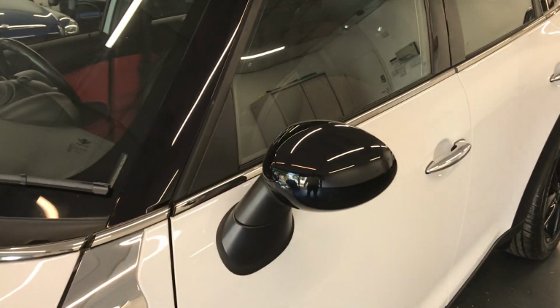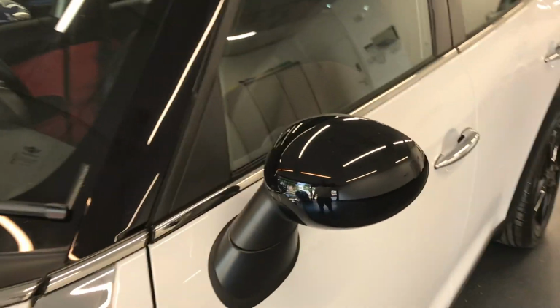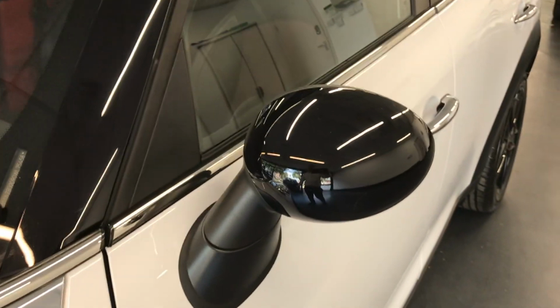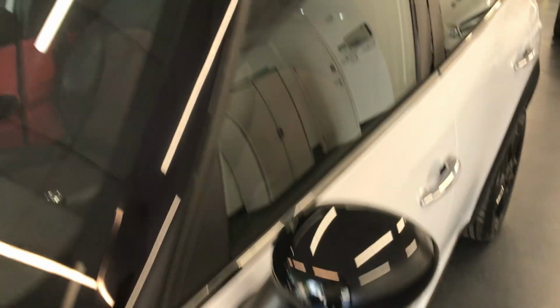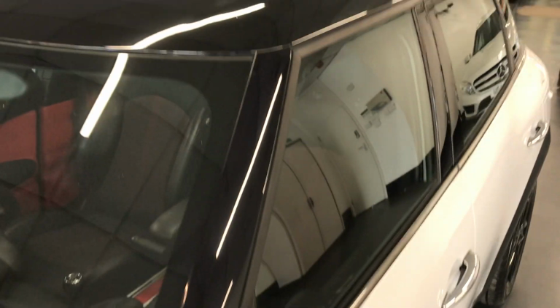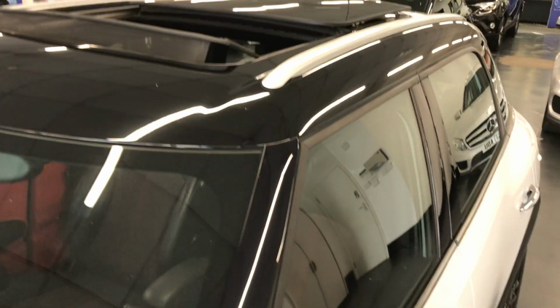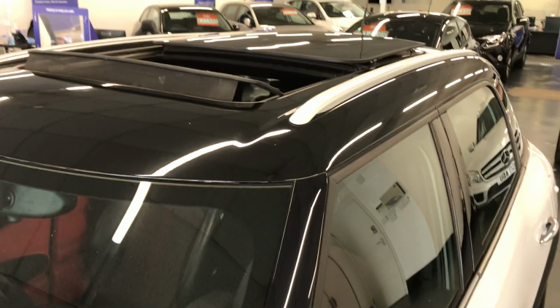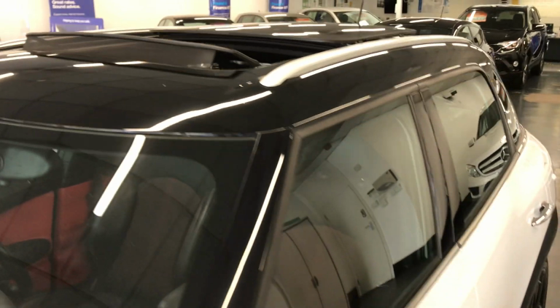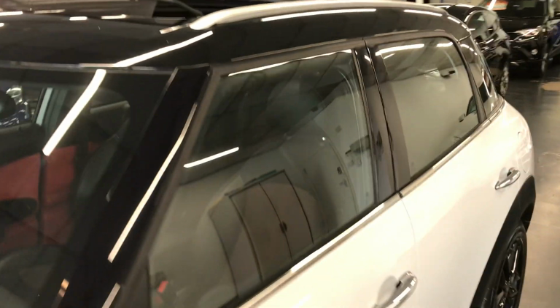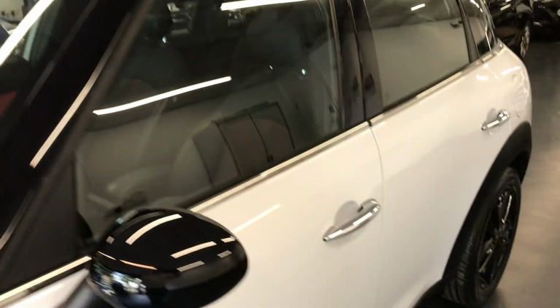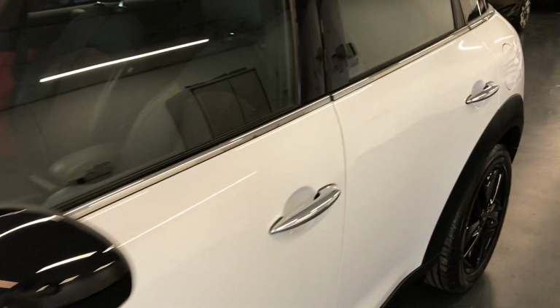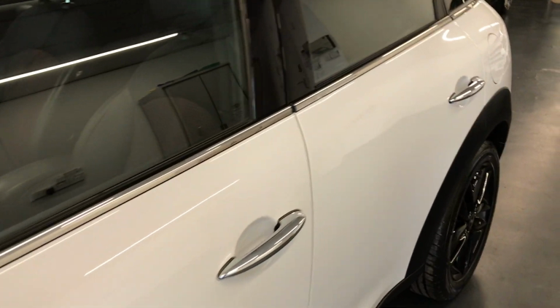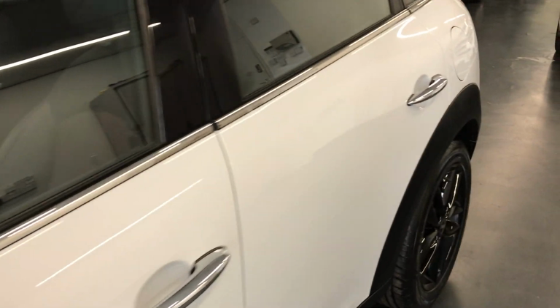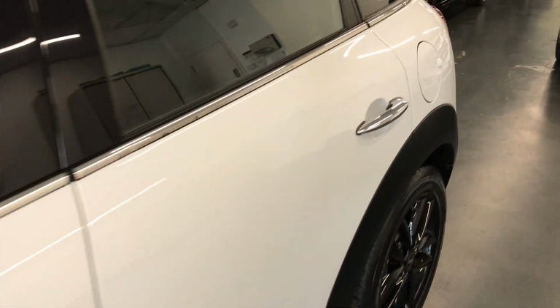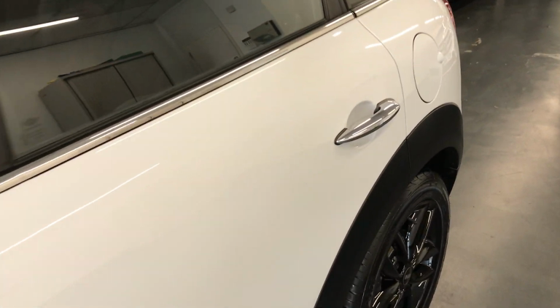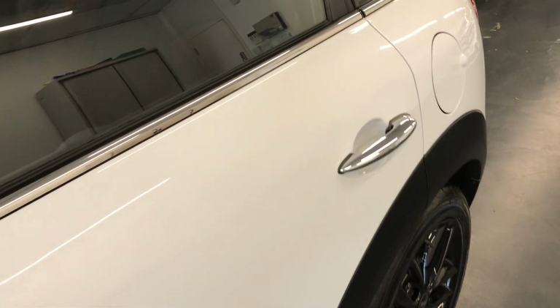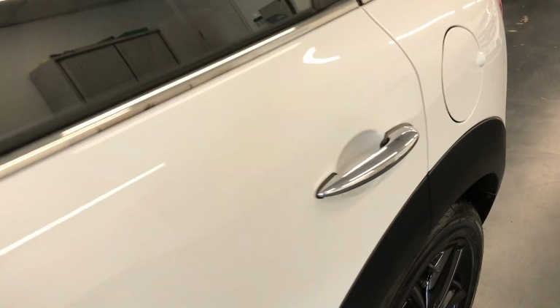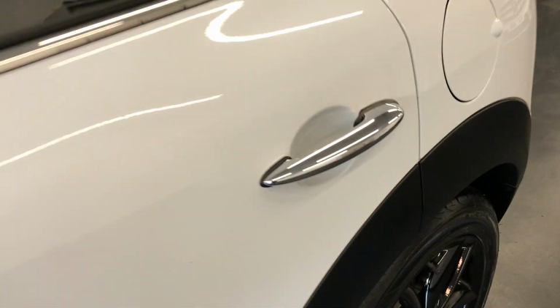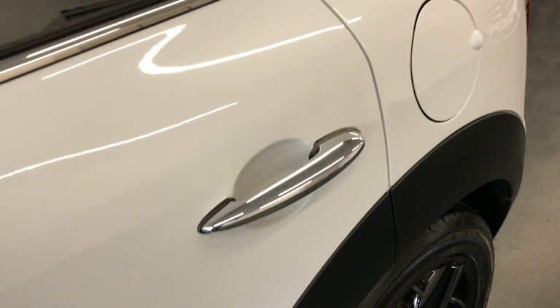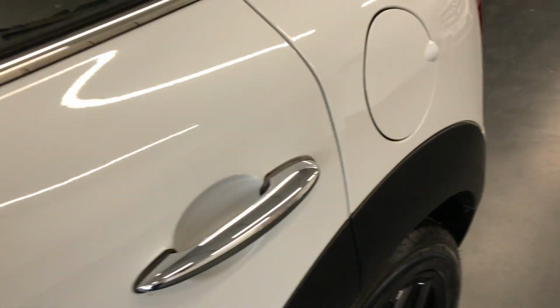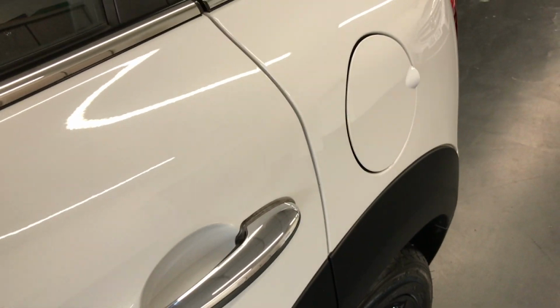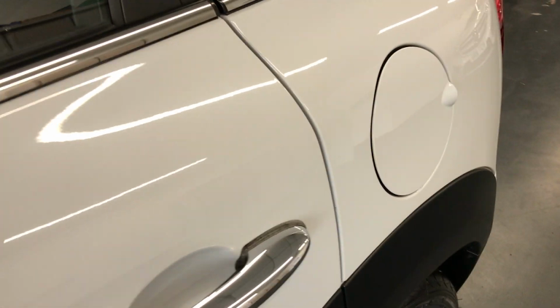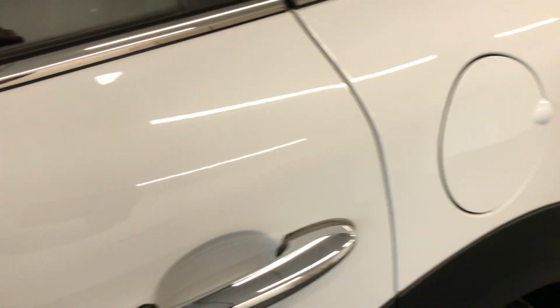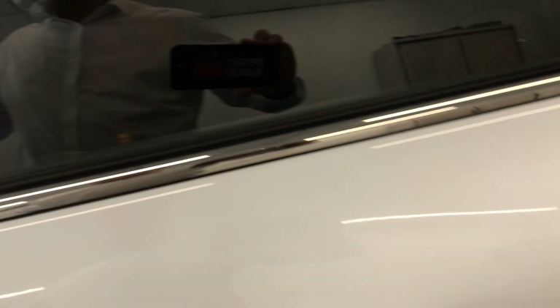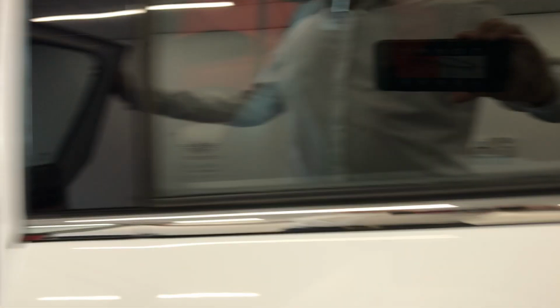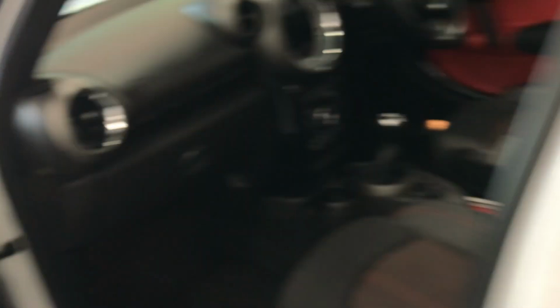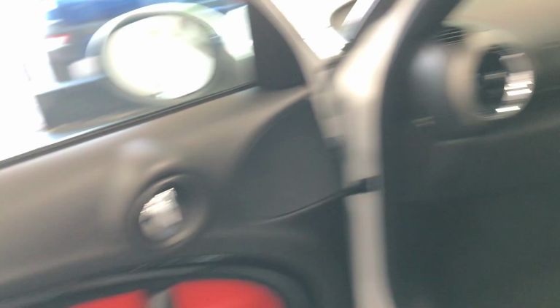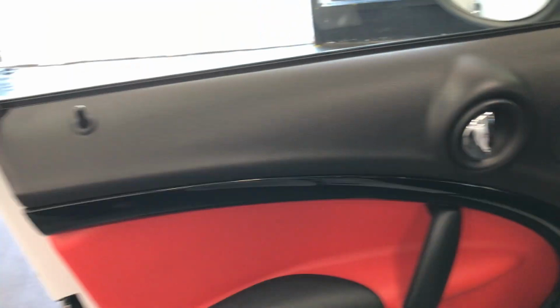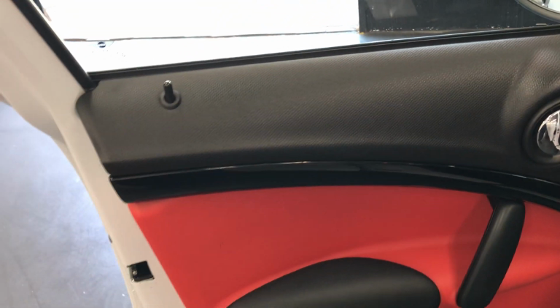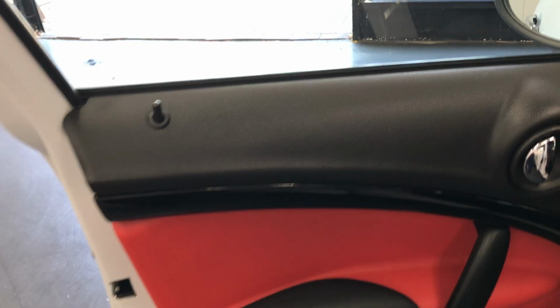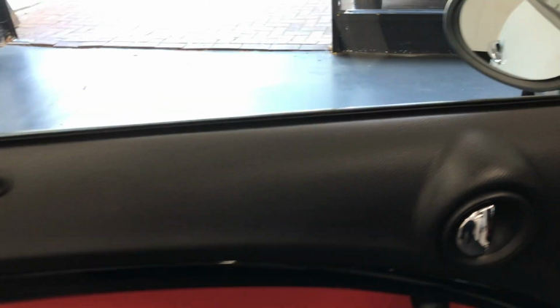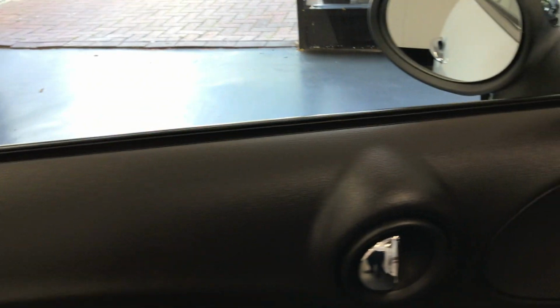It does have the black mirror caps, as you can see, and the panoramic roof in a sort of black and white — a very nice colour combination. It does also have chrome on the doors. You've now seen the condition of the exterior, so let's jump inside the car and show you the interior.